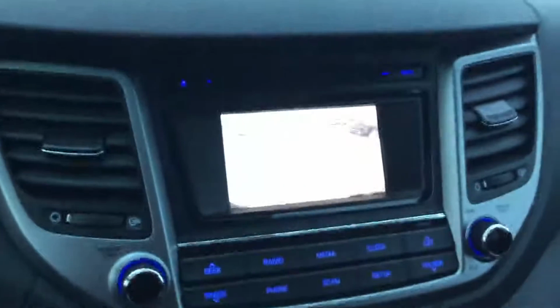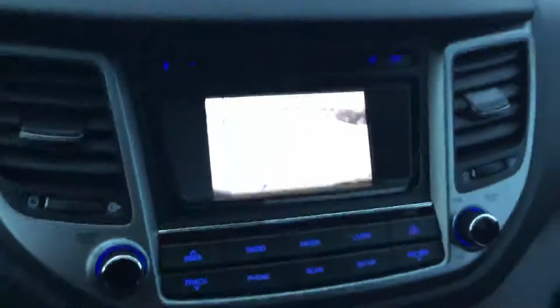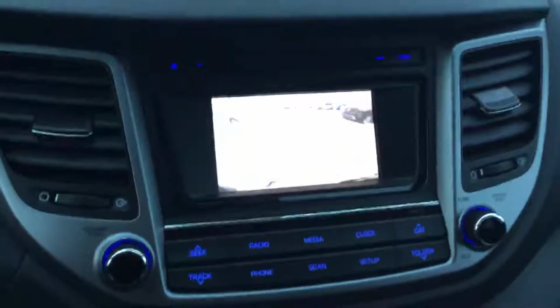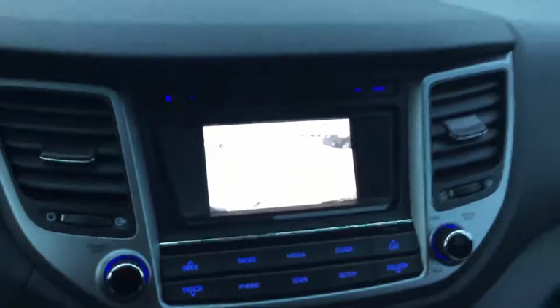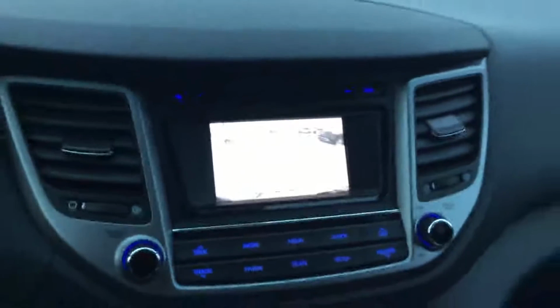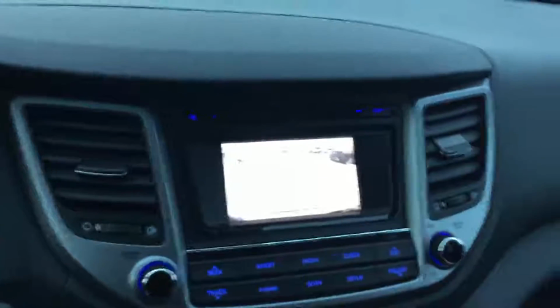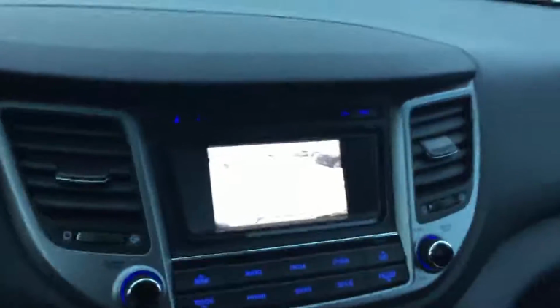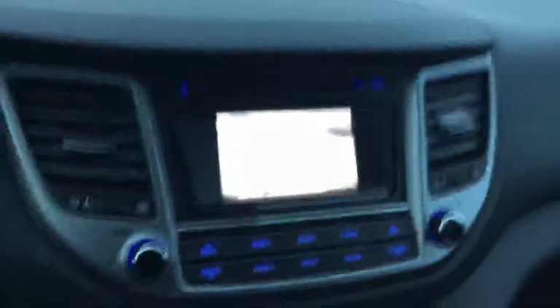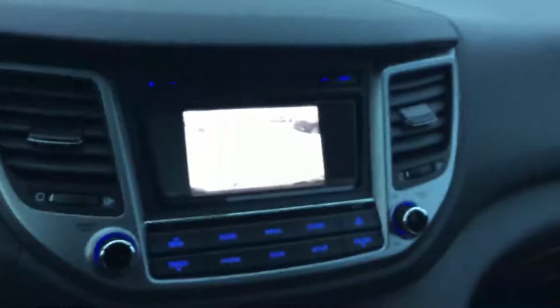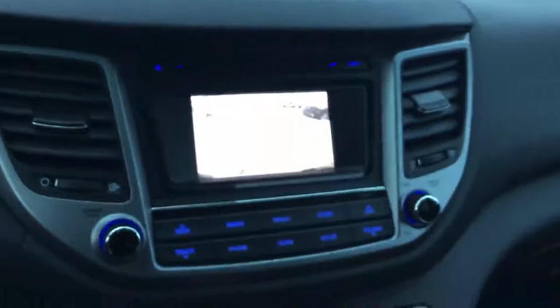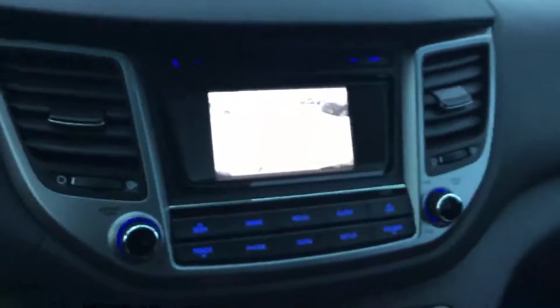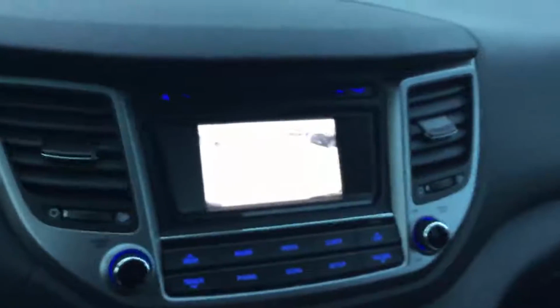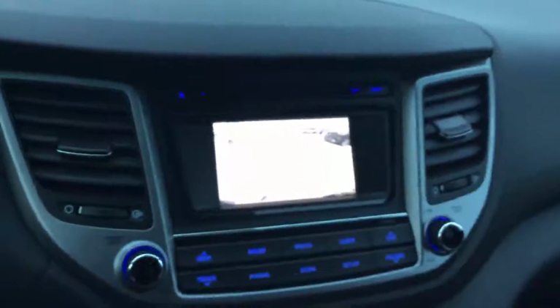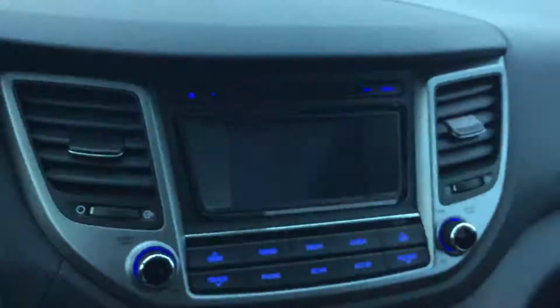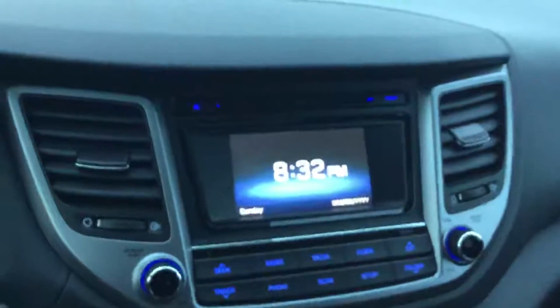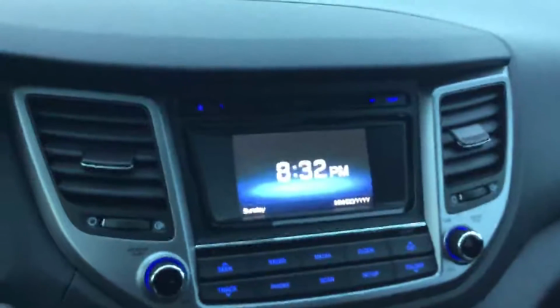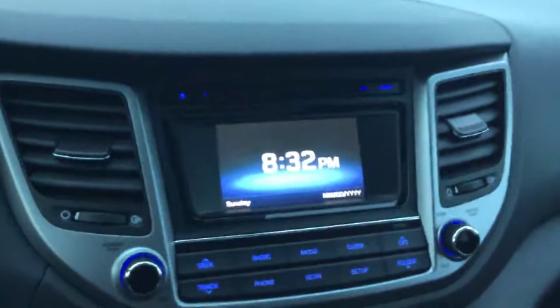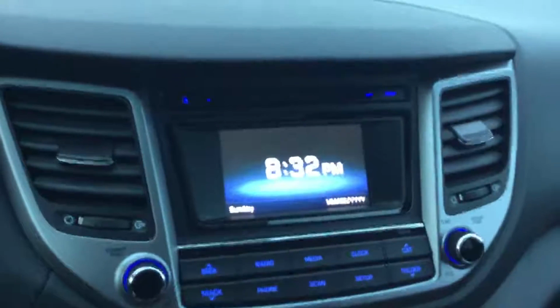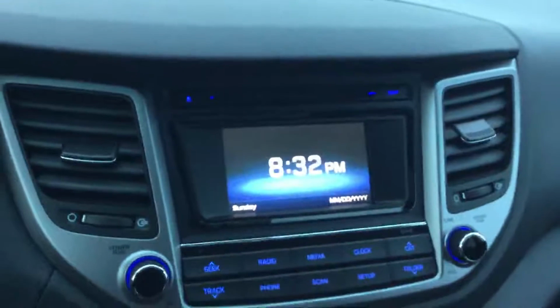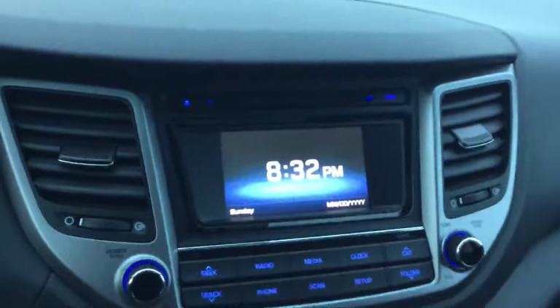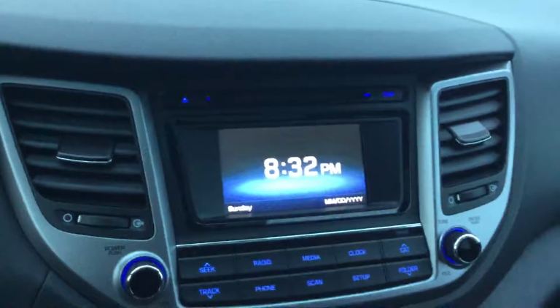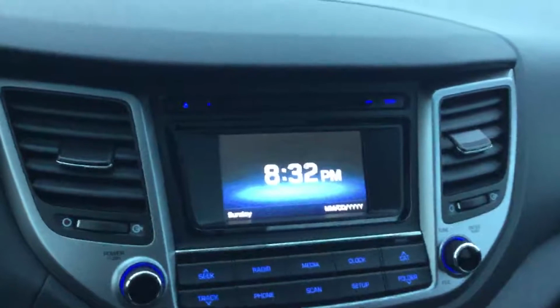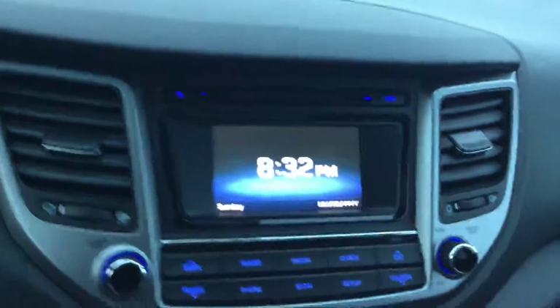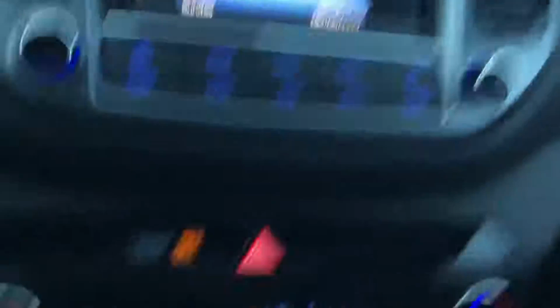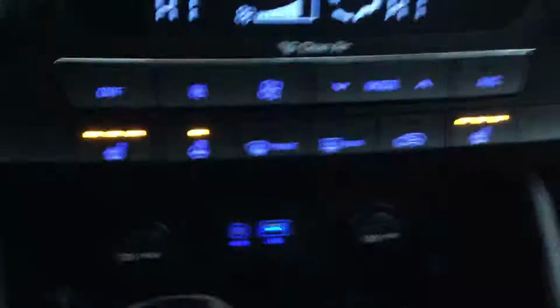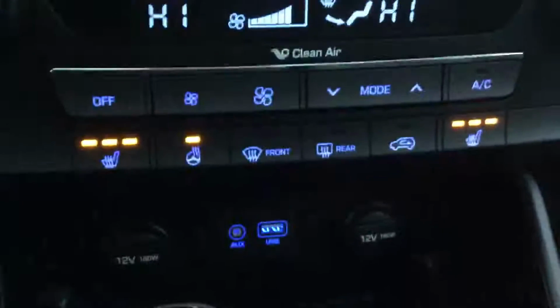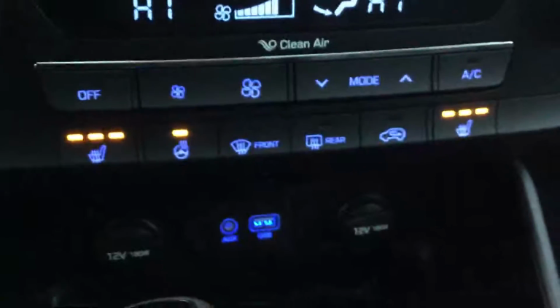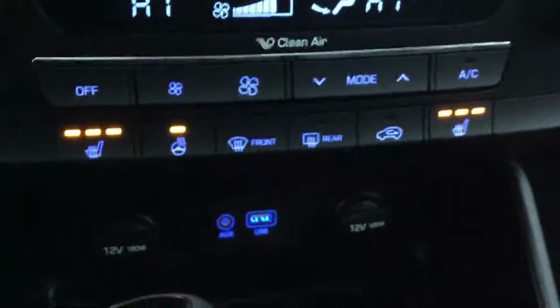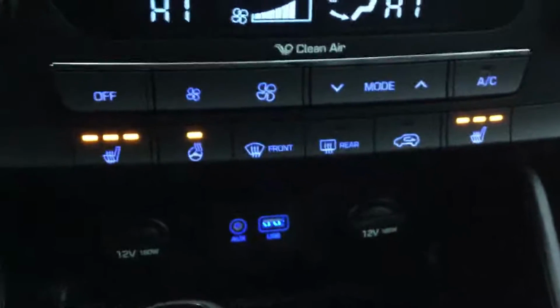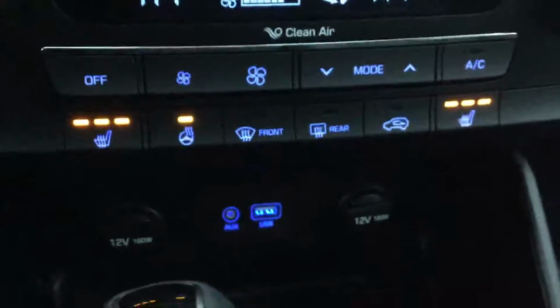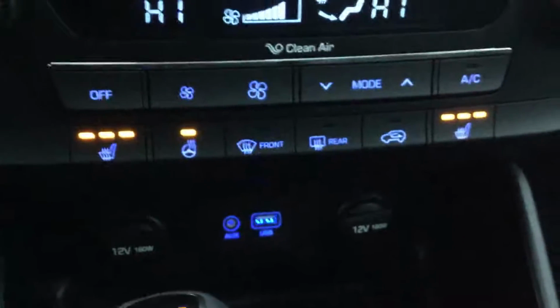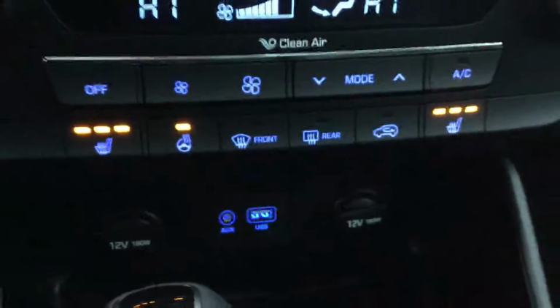Coming to the centre you'll notice on your beautiful touchscreen display you do have a backup camera as well as CD, AM, FM, satellite radio, and a USB and auxiliary connection for your phone as well.